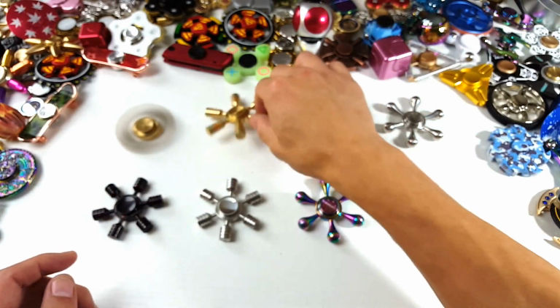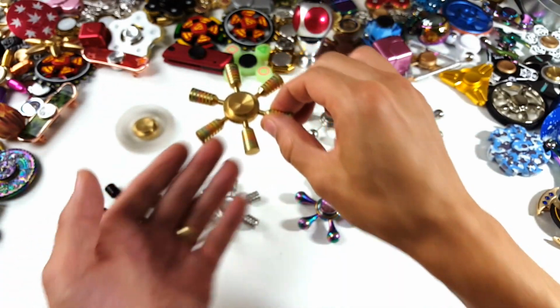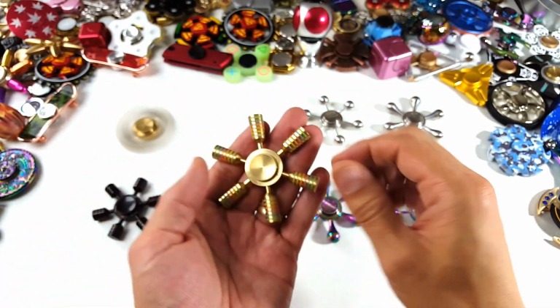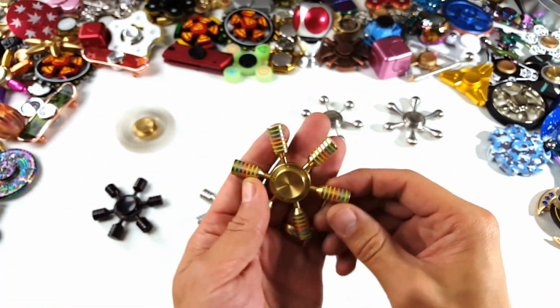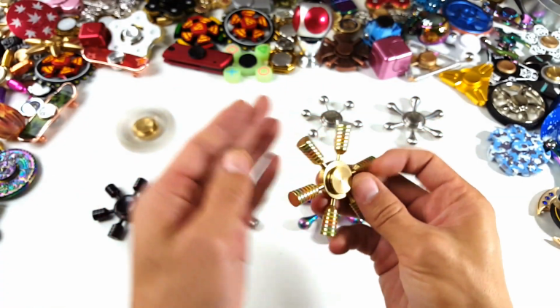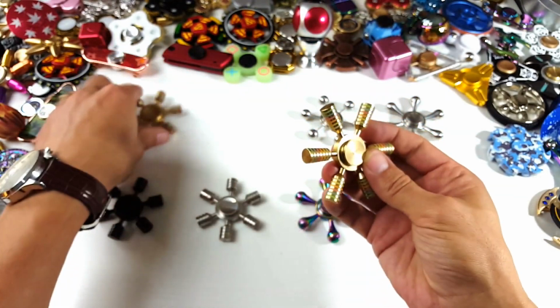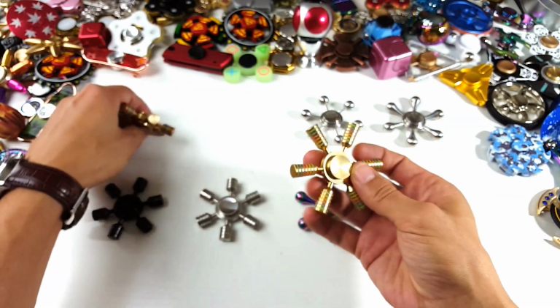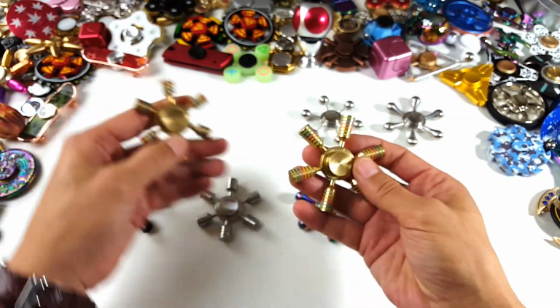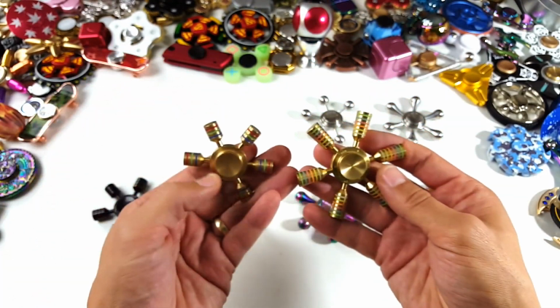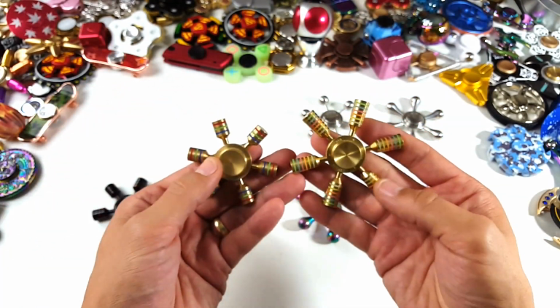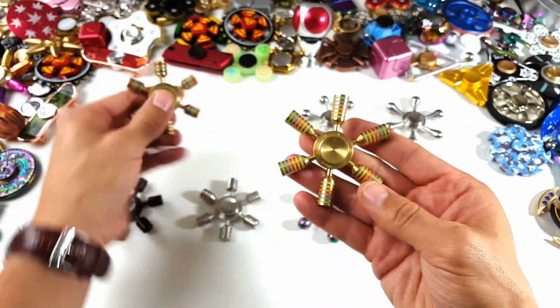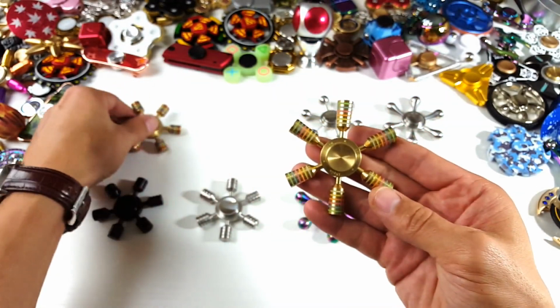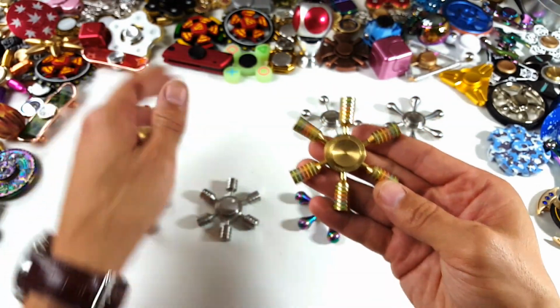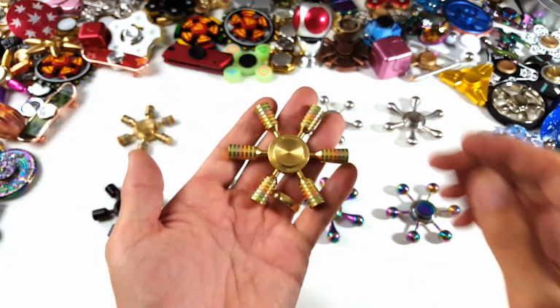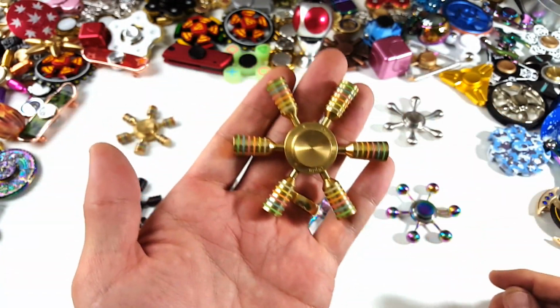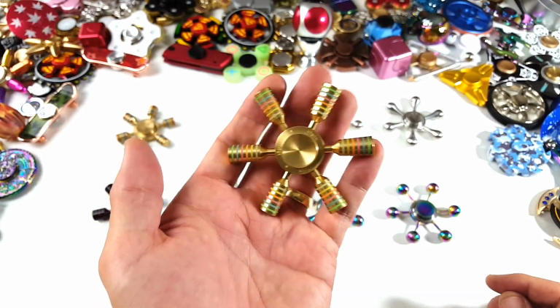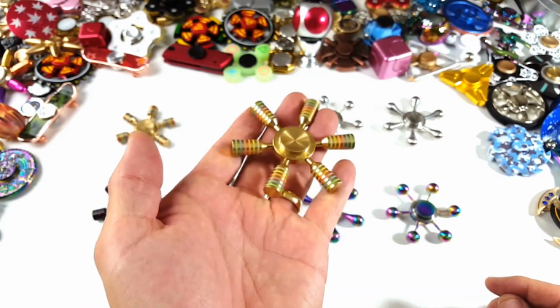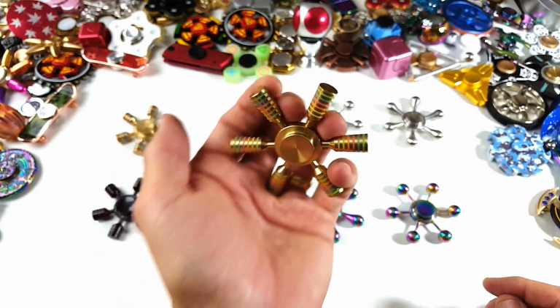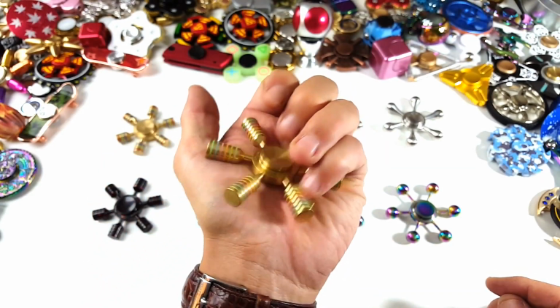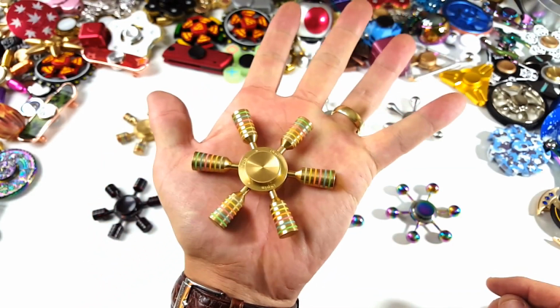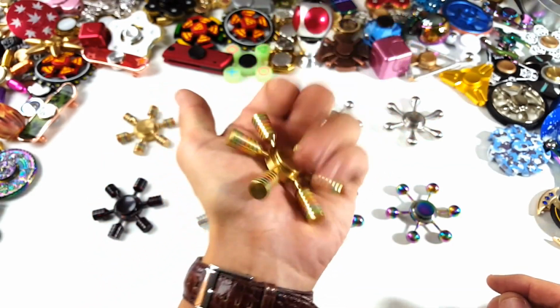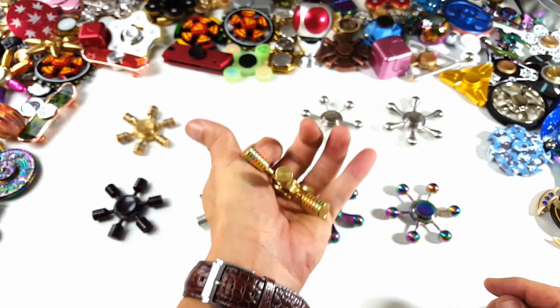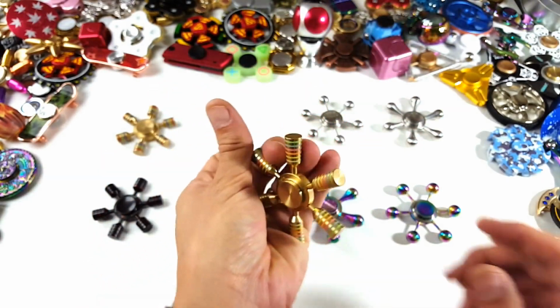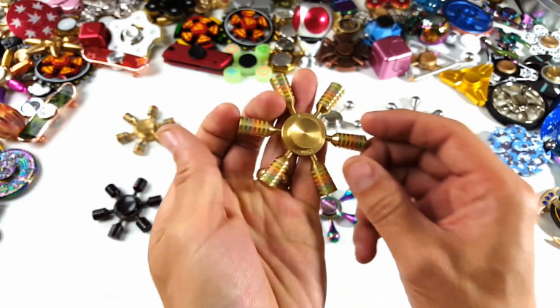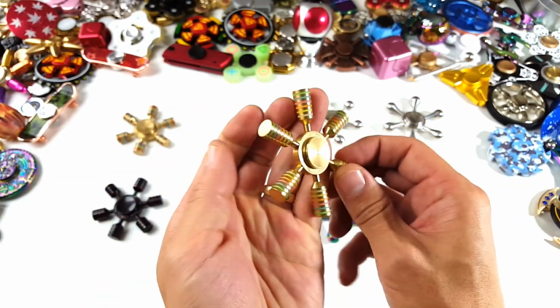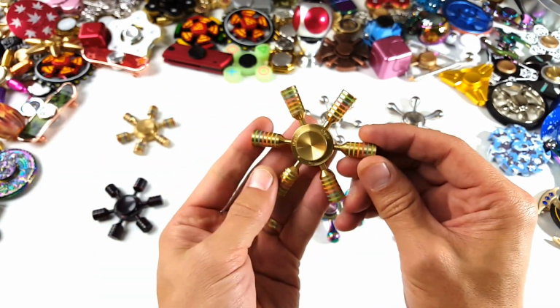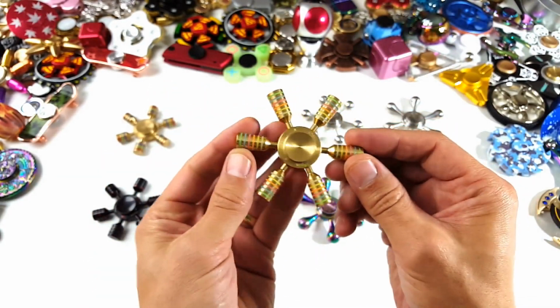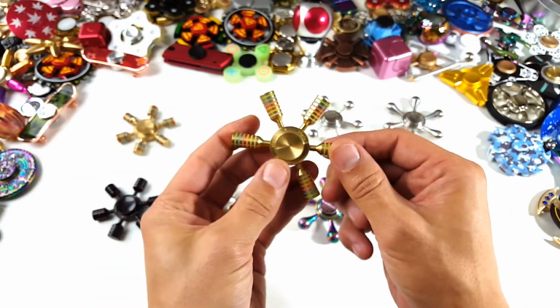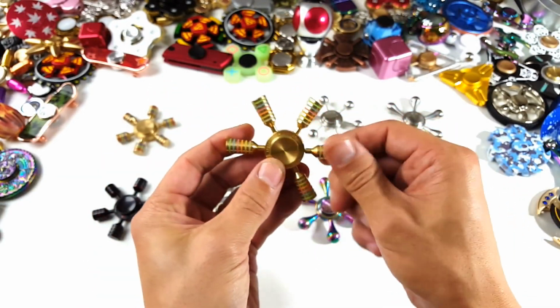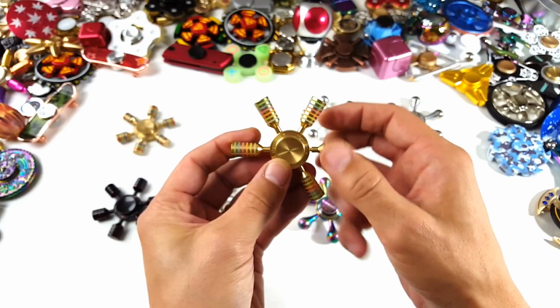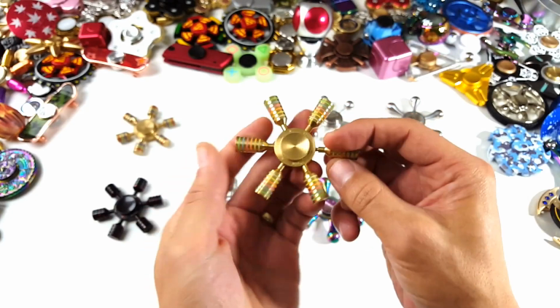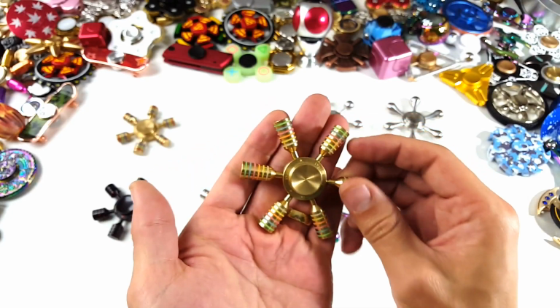We got this one here — it's bigger than this one. This one is around 95 grams, maybe 94 grams. This one here is actually pretty heavy.